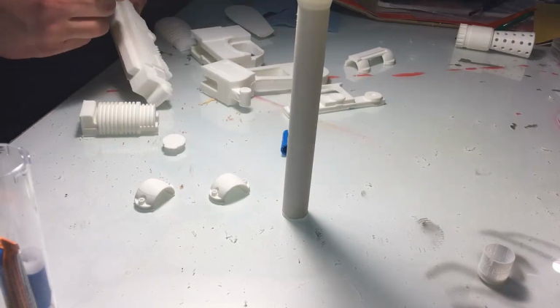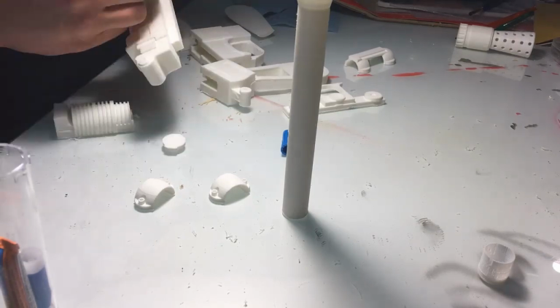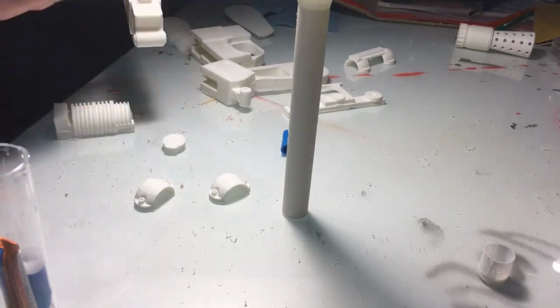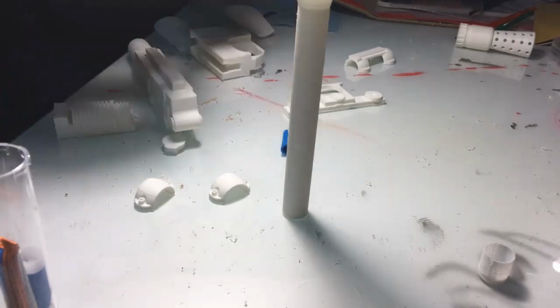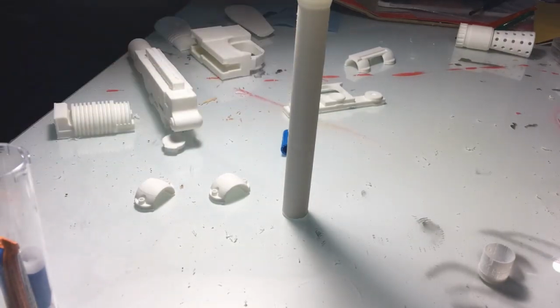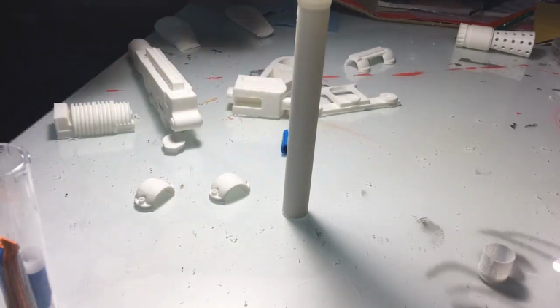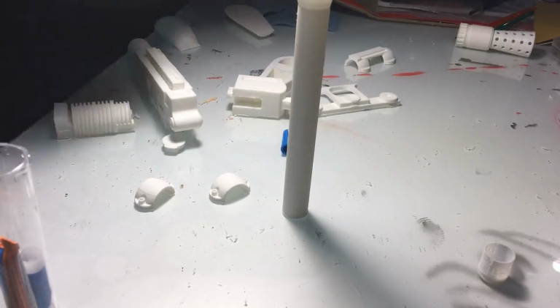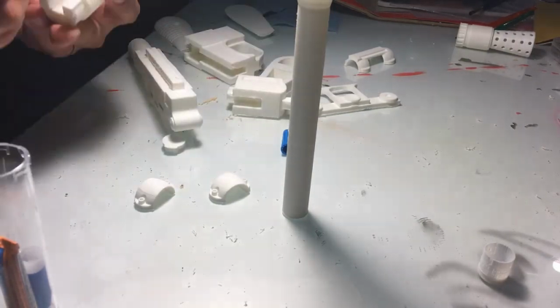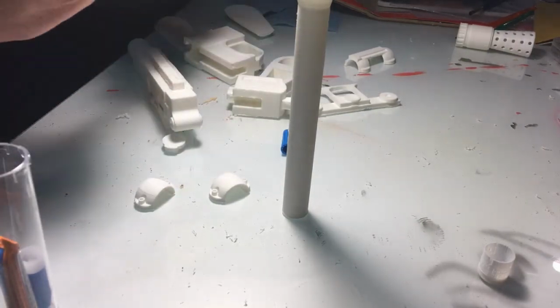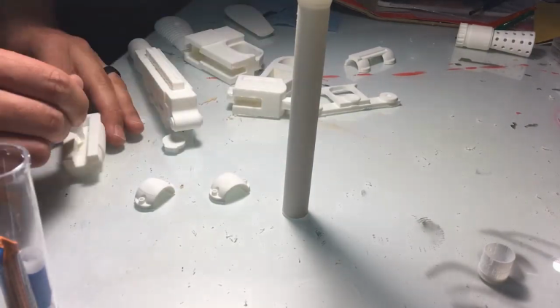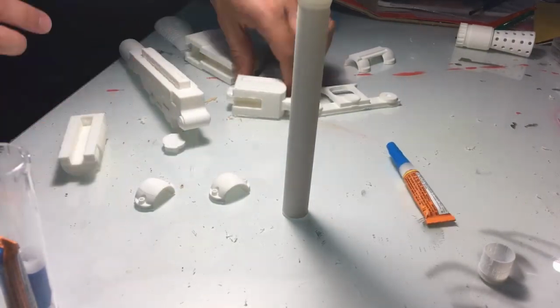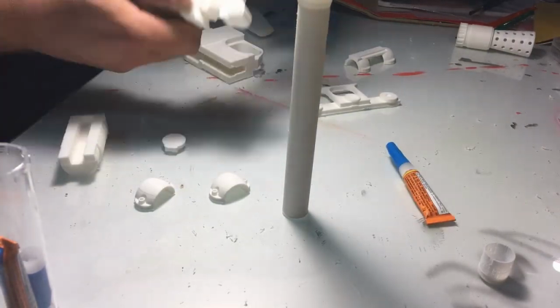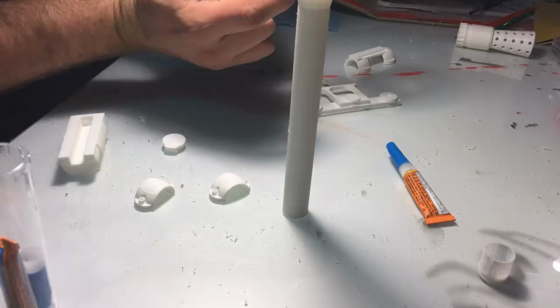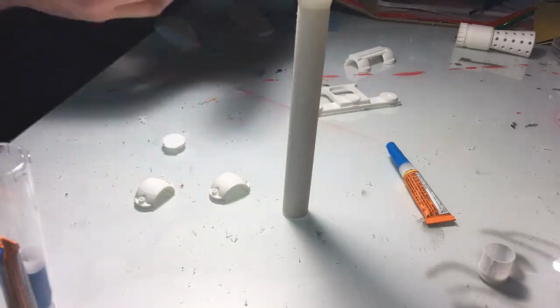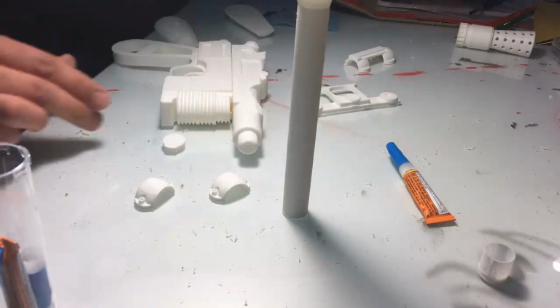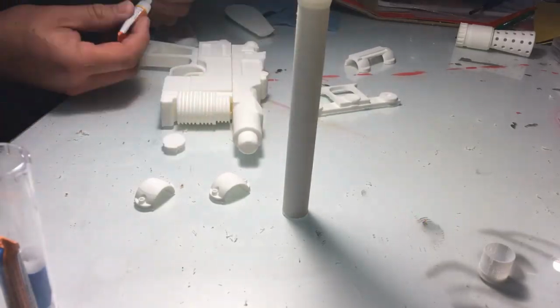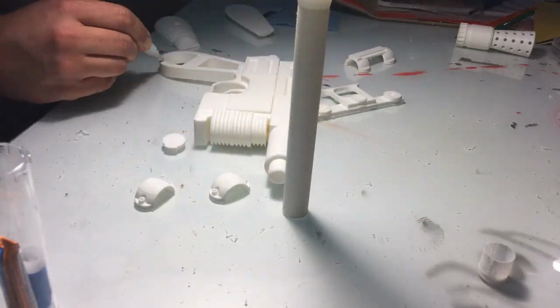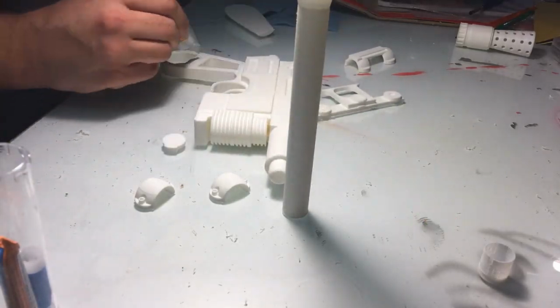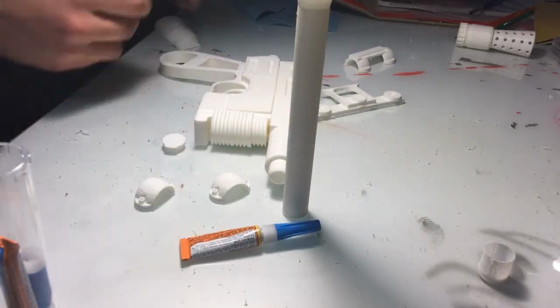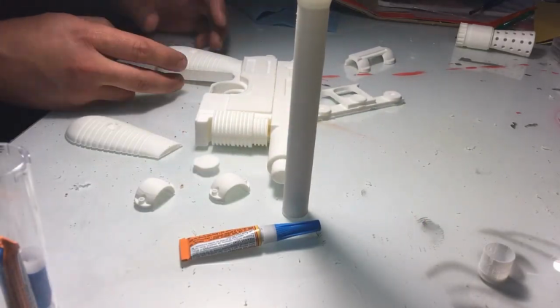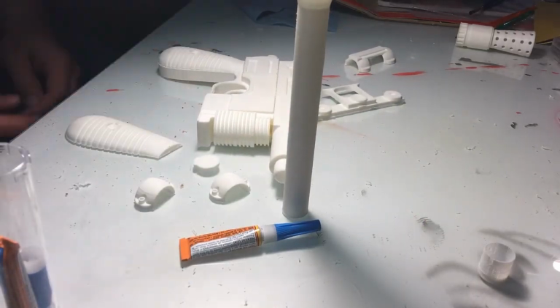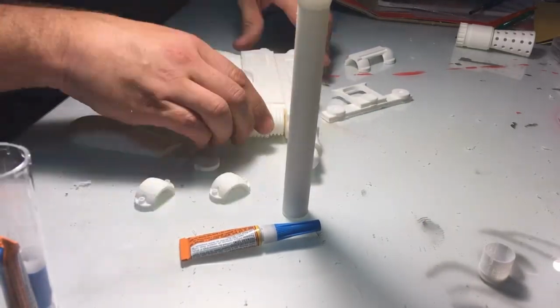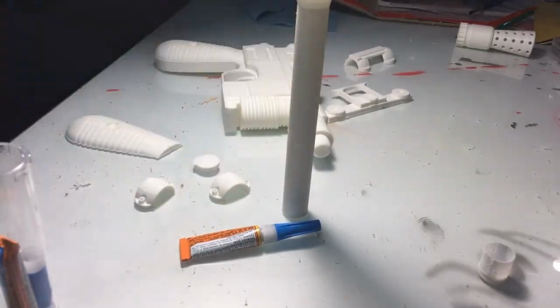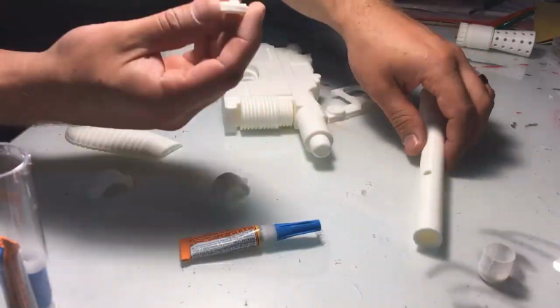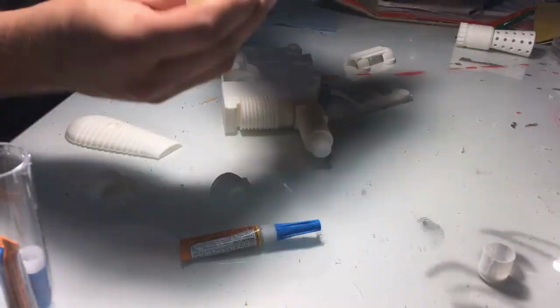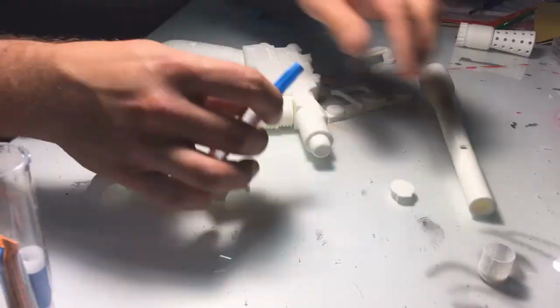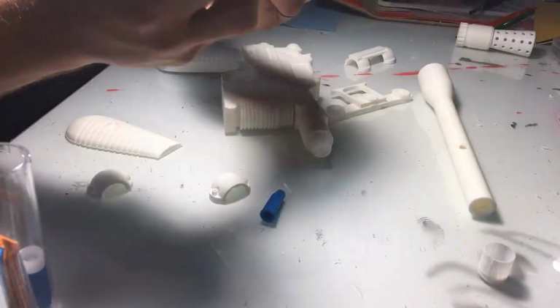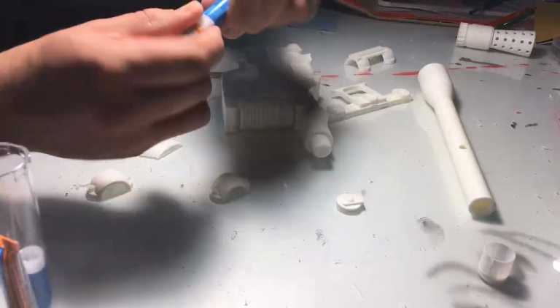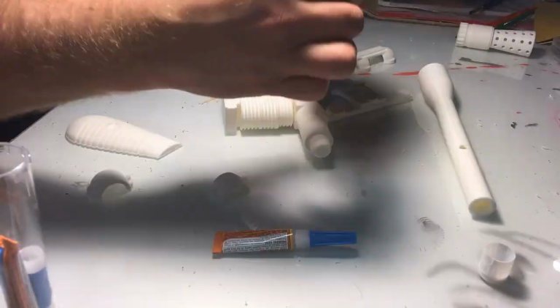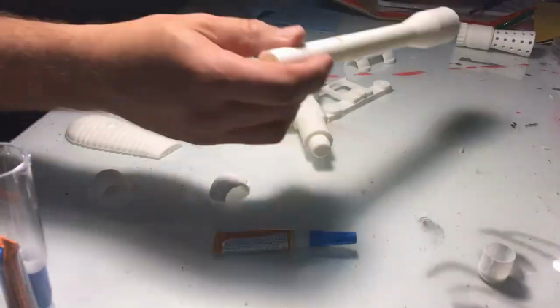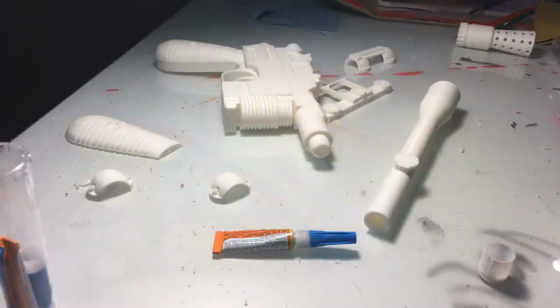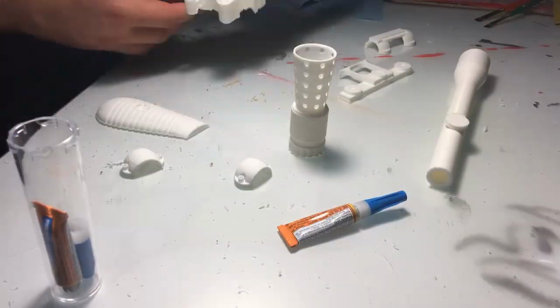Once everything was dry-fit together, I'm beginning the long process of gluing everything together with some good old-fashioned Gorilla Glue. Had to wait for the glue to set between every set of gluing that I did.